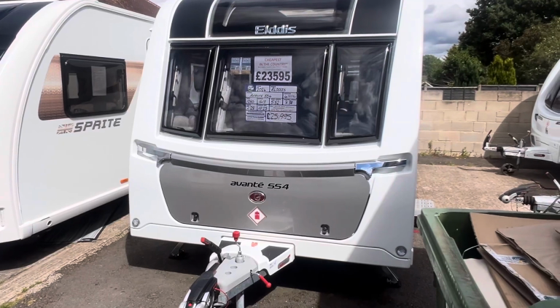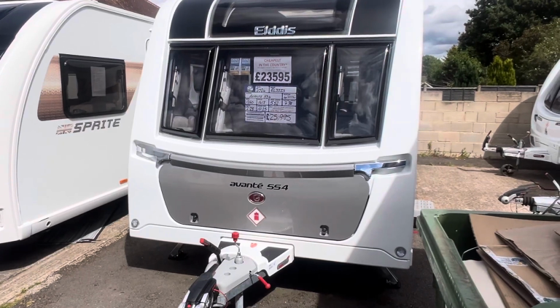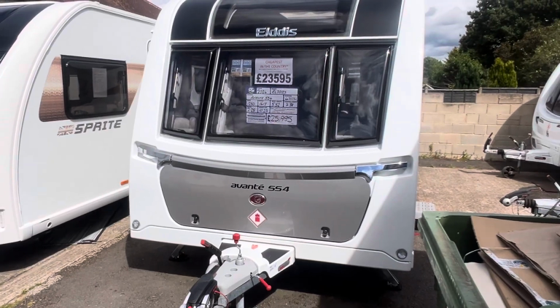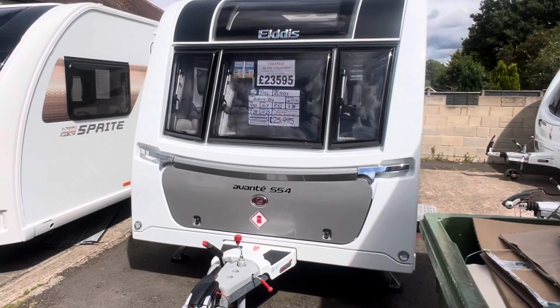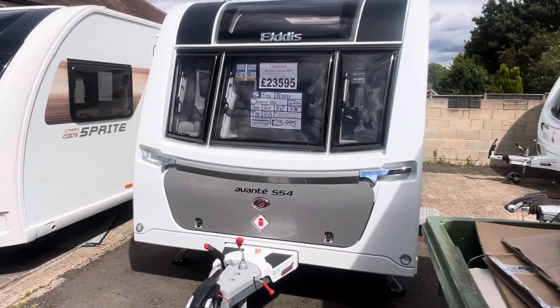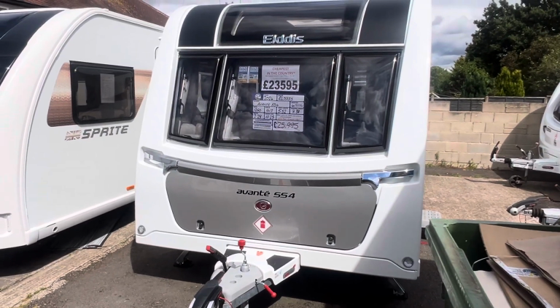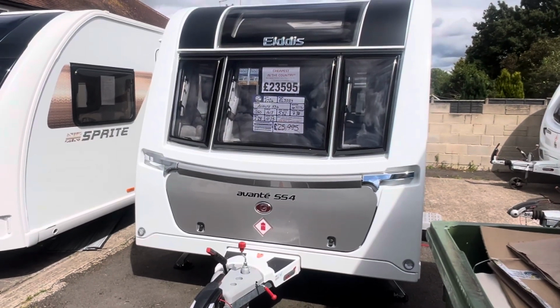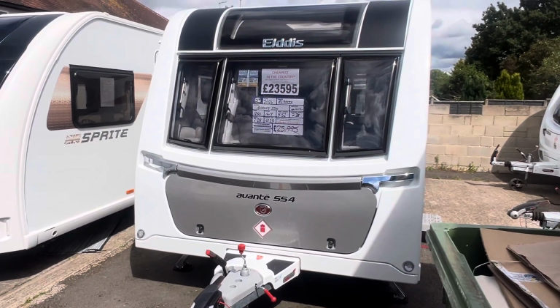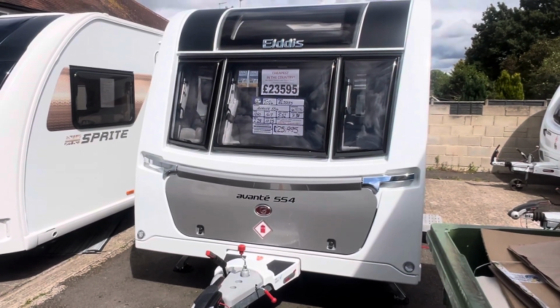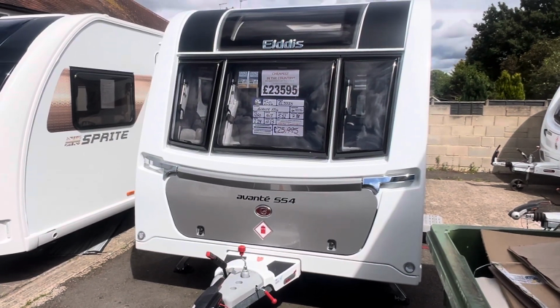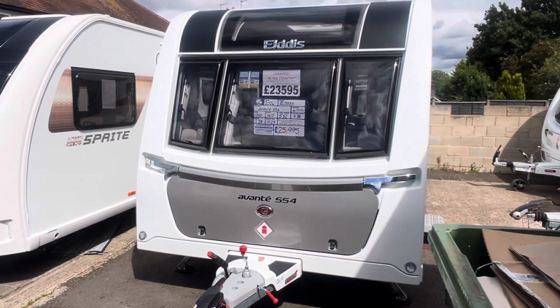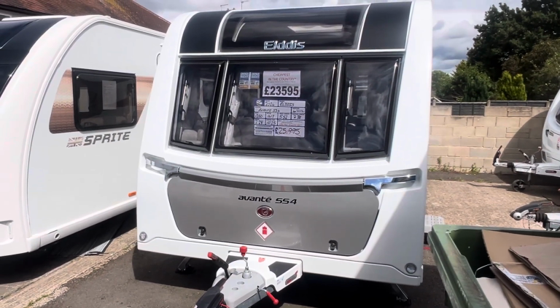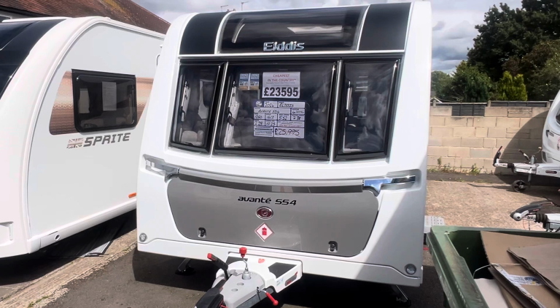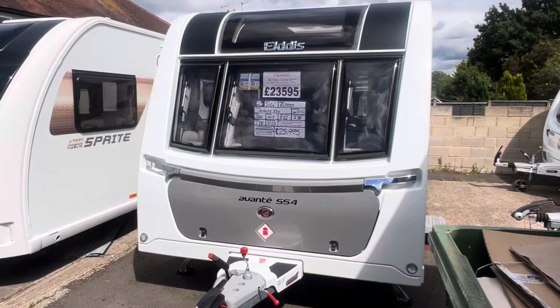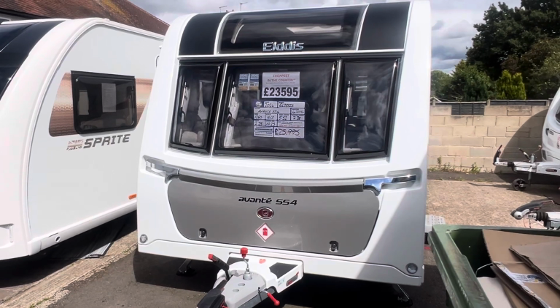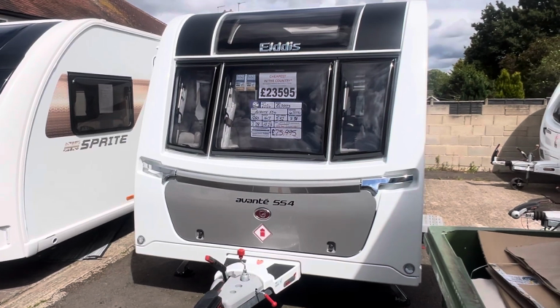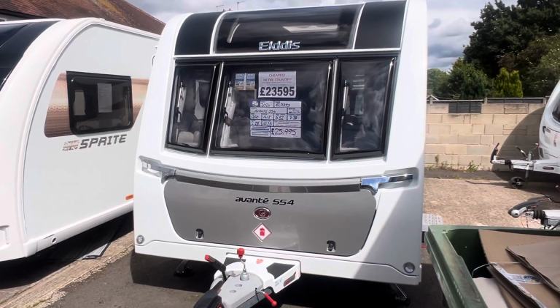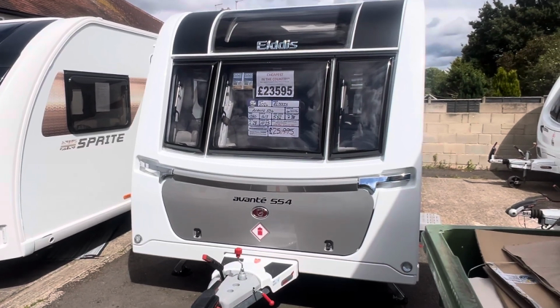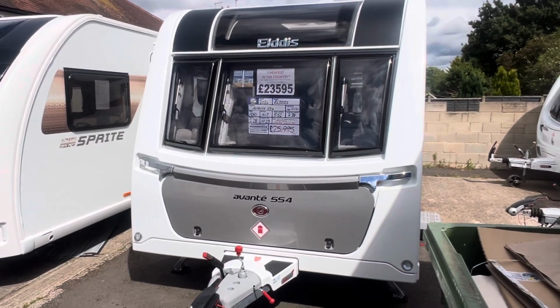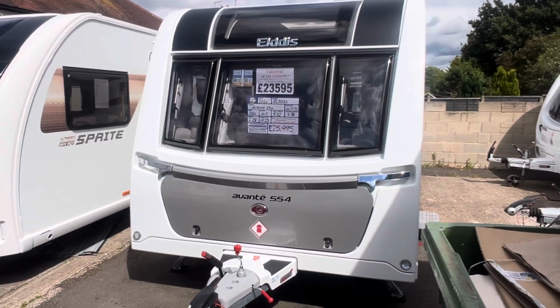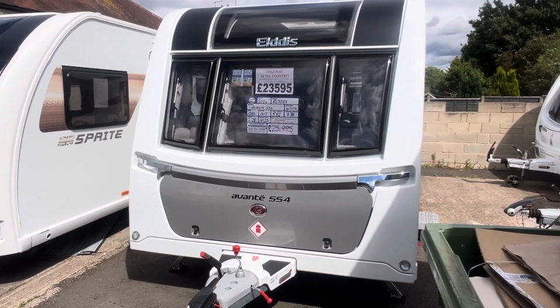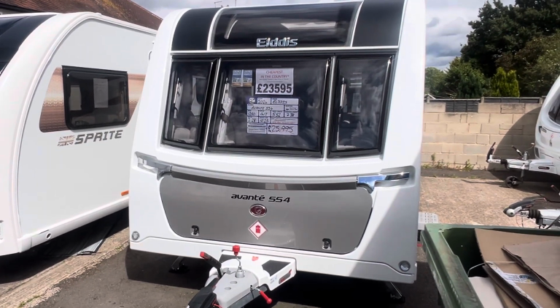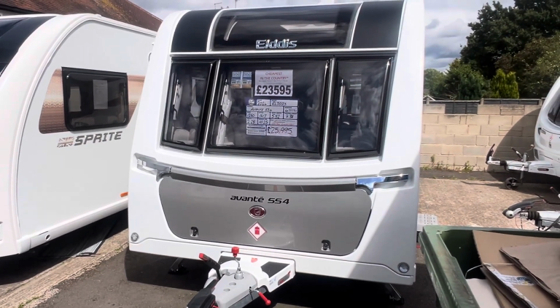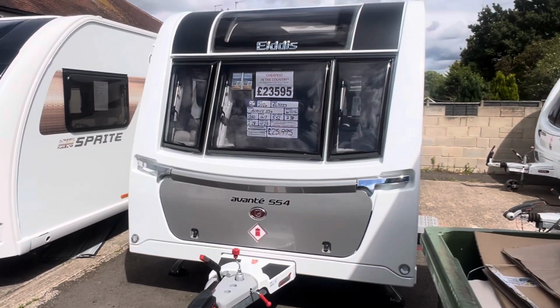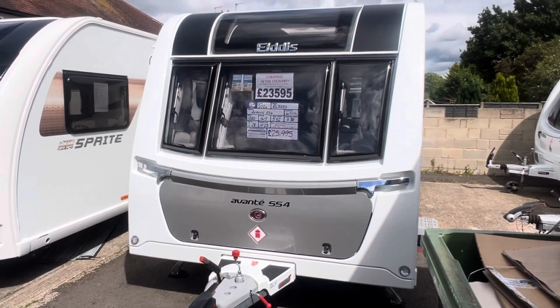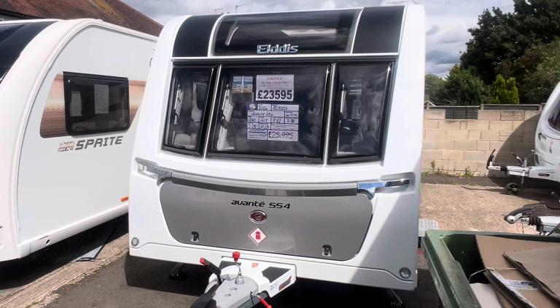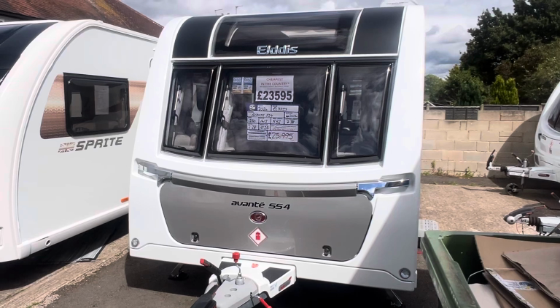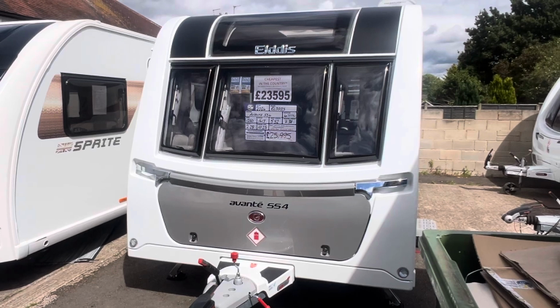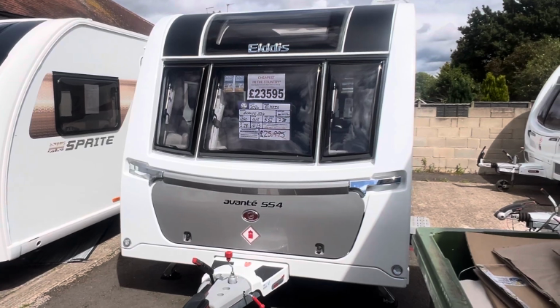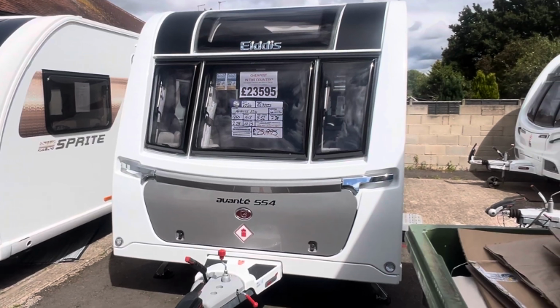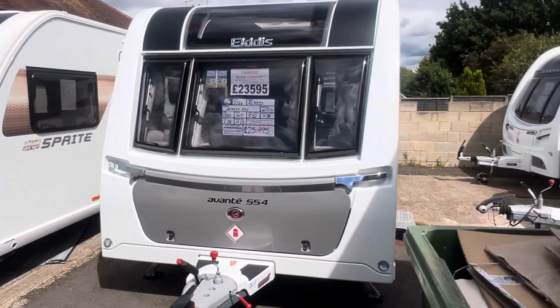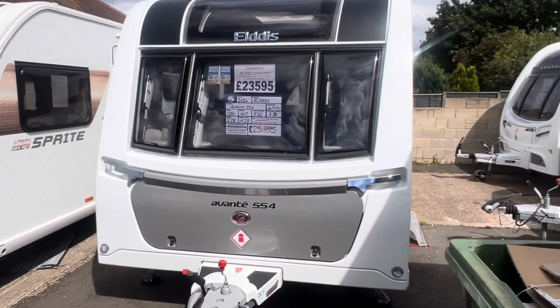Hi guys and welcome to another YouTube video from Burton Caravan Centre here in Burton-upon-Trent. My name is Marcus, I'm on the sales team here at our Burton branch and today I'm going to be taking you for a tour around one of our latest arrivals.